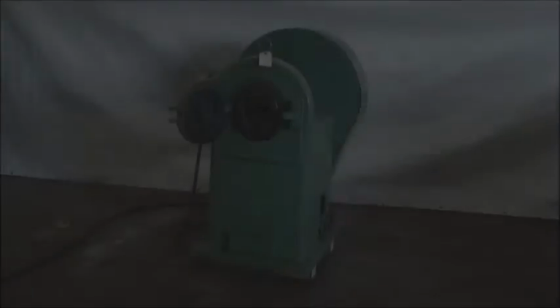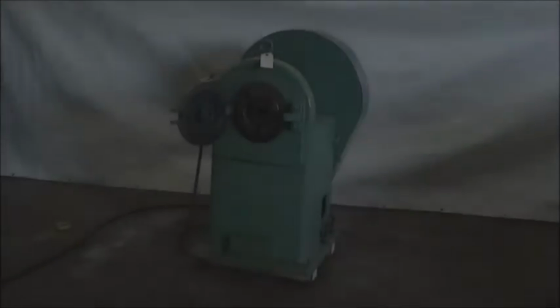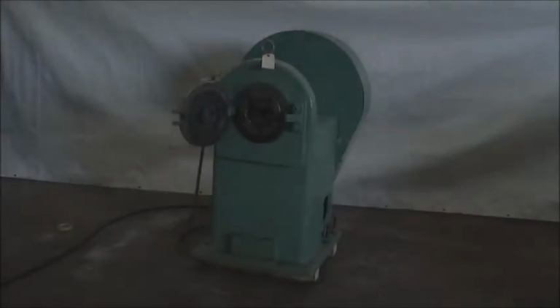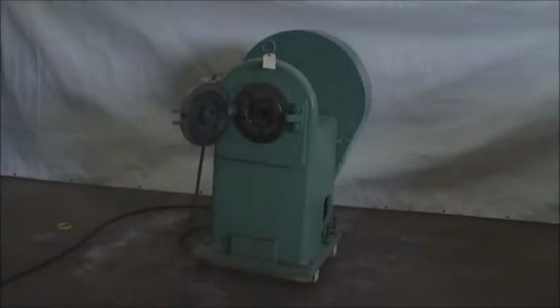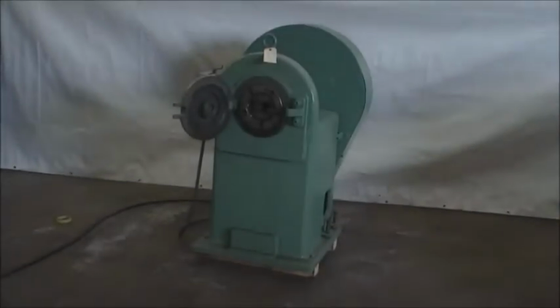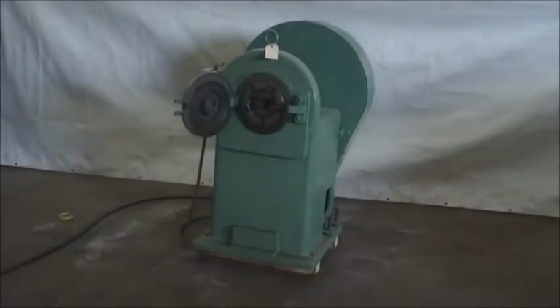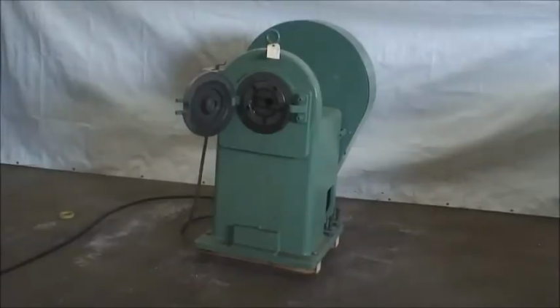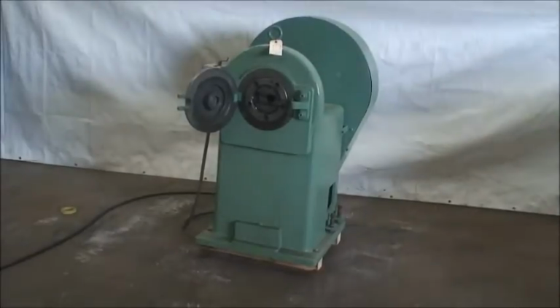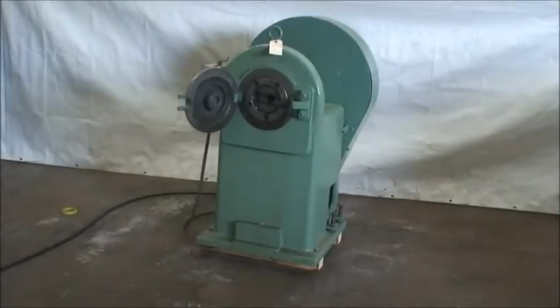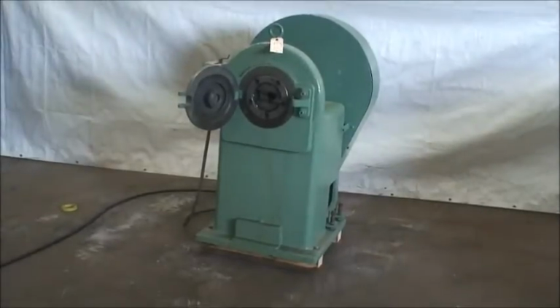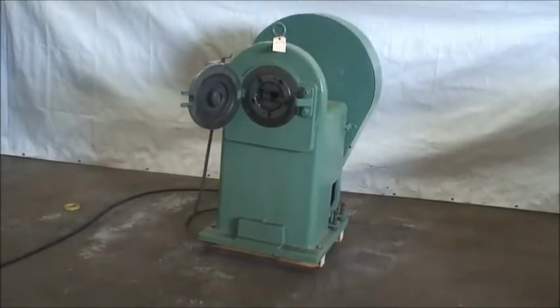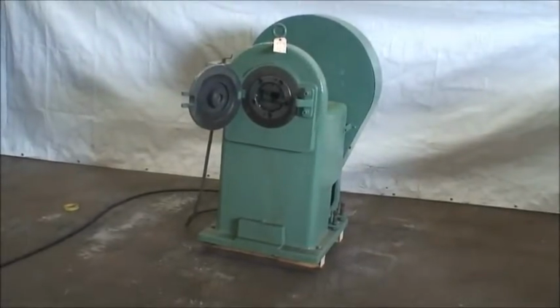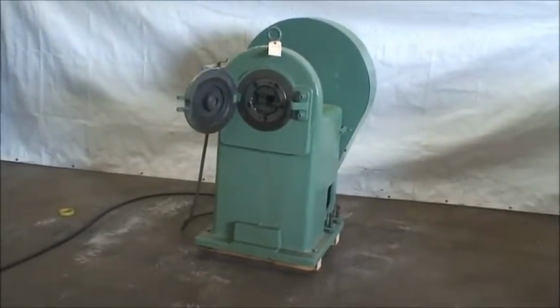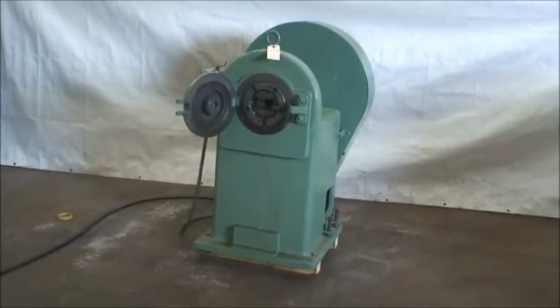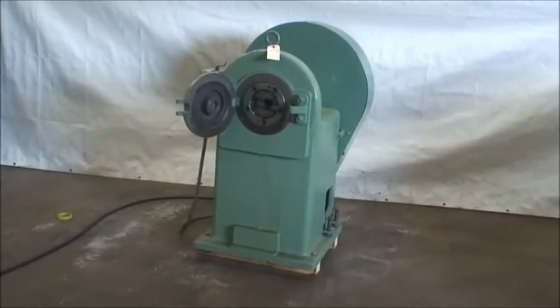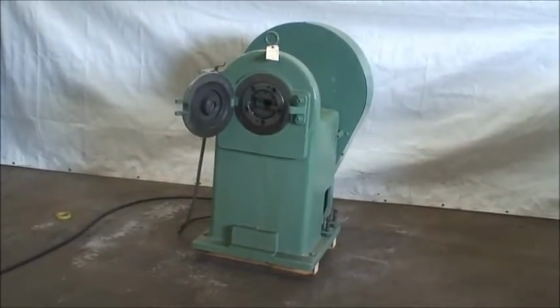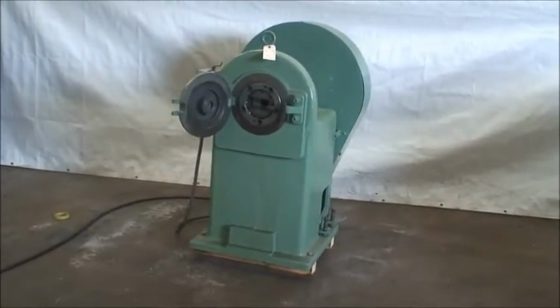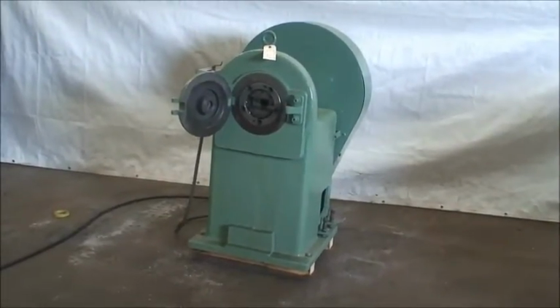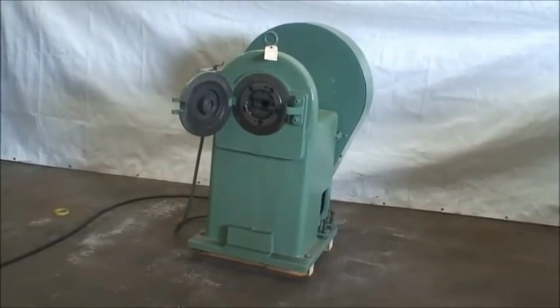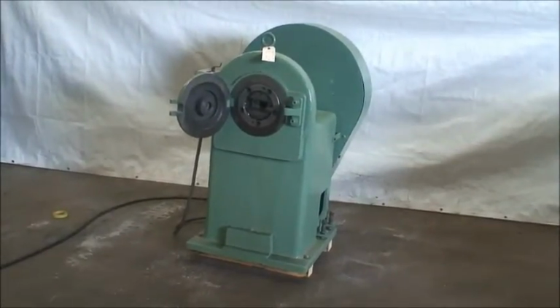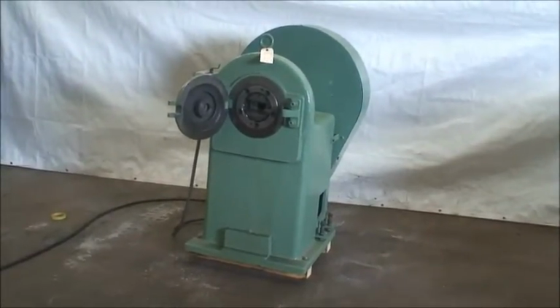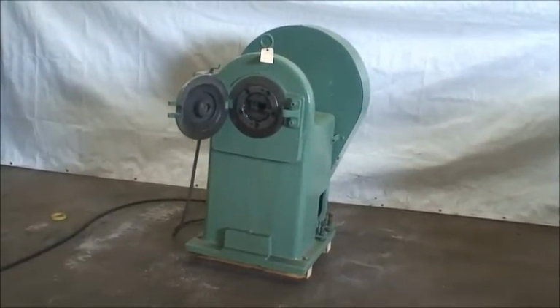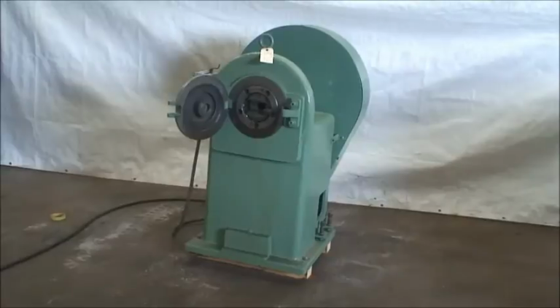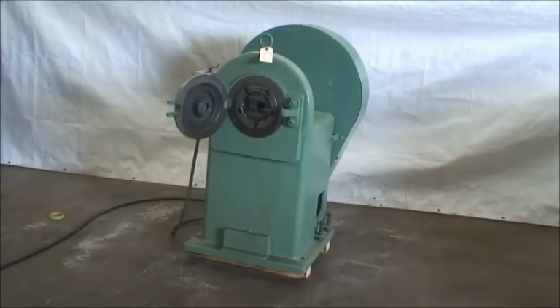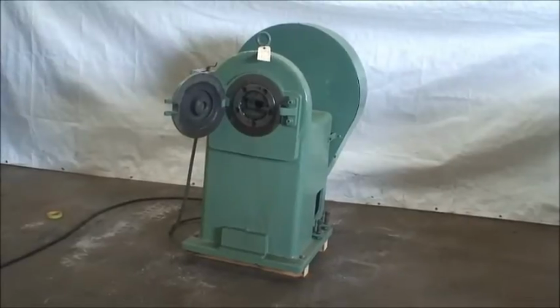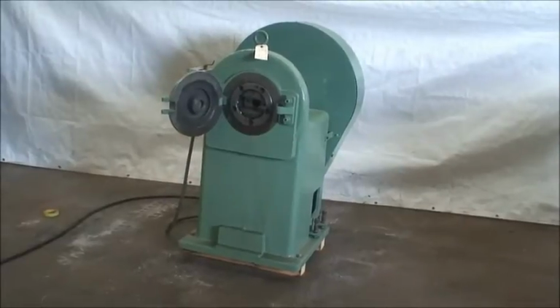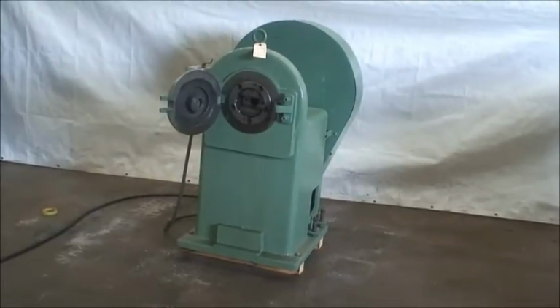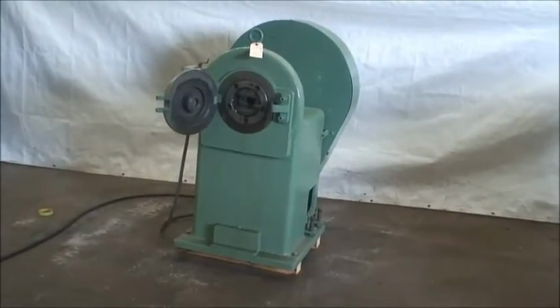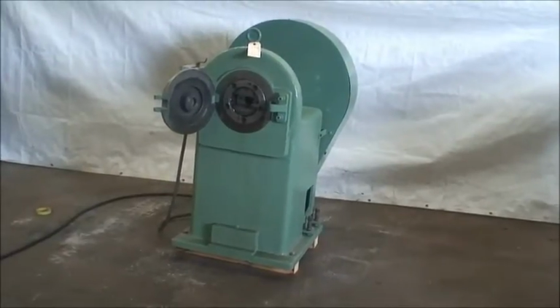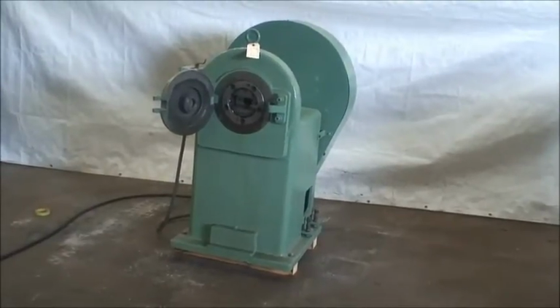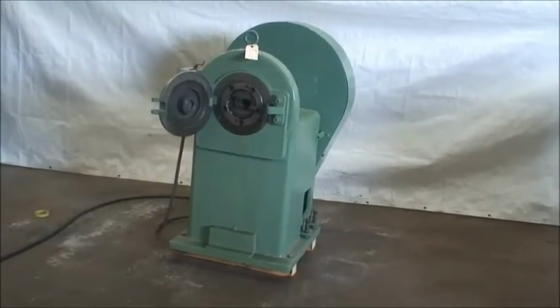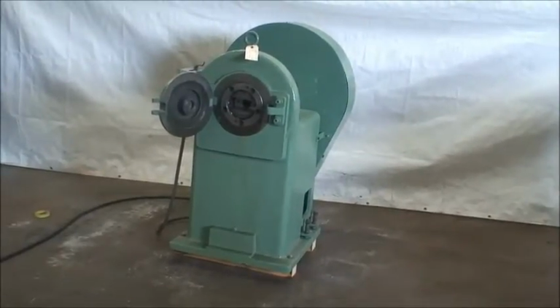Hi and welcome to Industrial Surplus. Today we're doing a video demonstration of a Fenn rotary swaging machine. It's a model number 3F, two-die rotary machine.